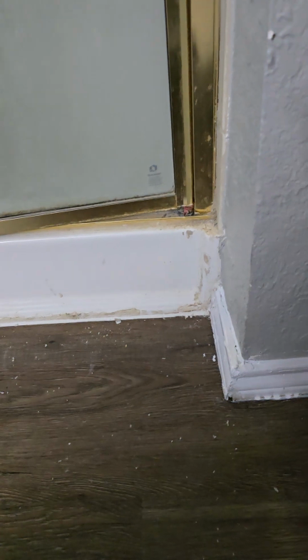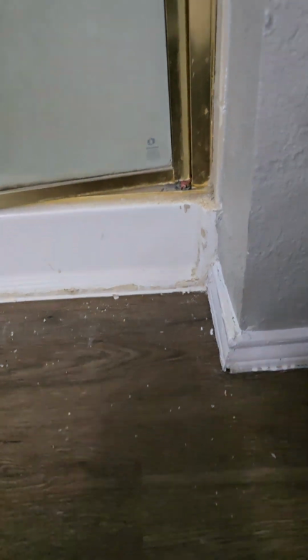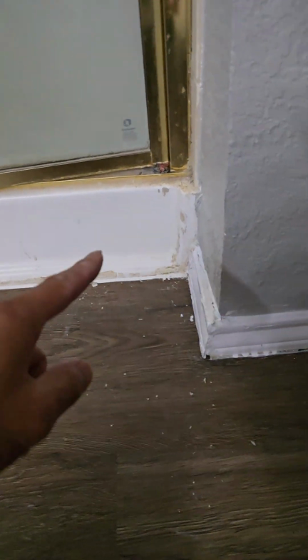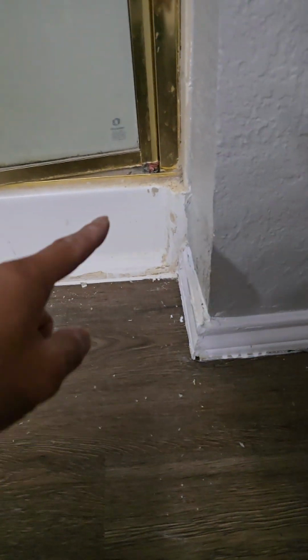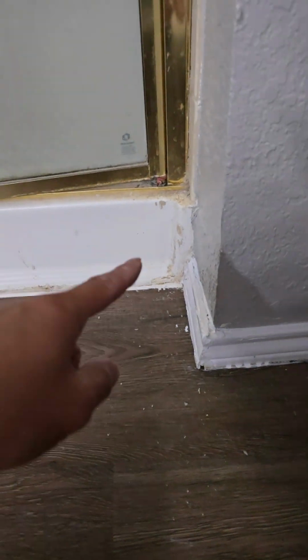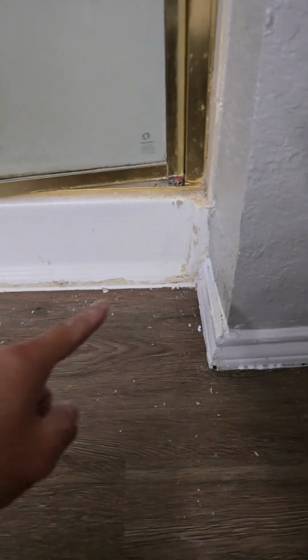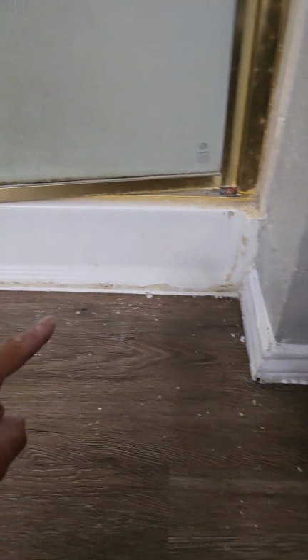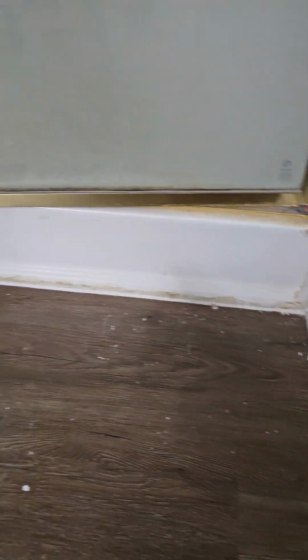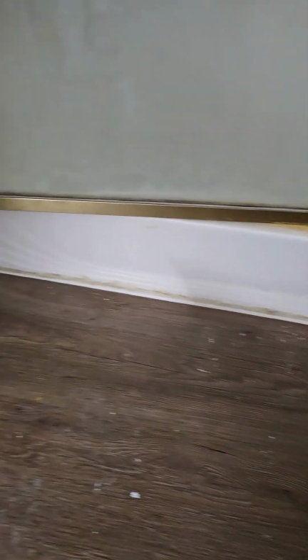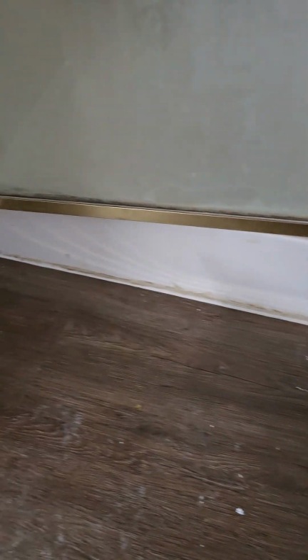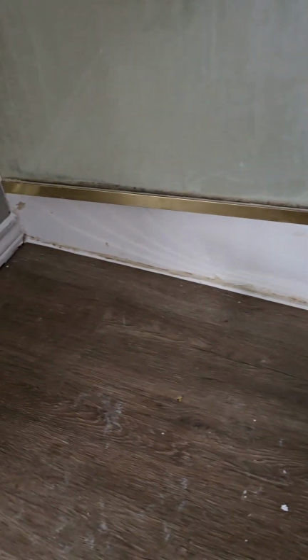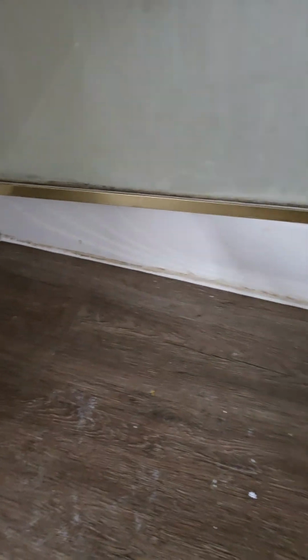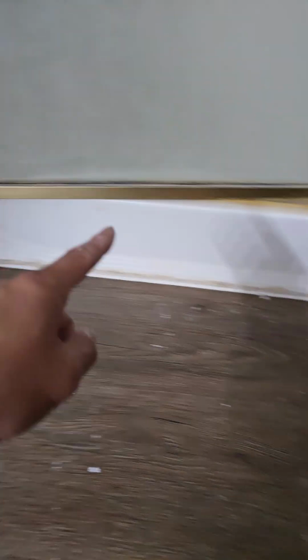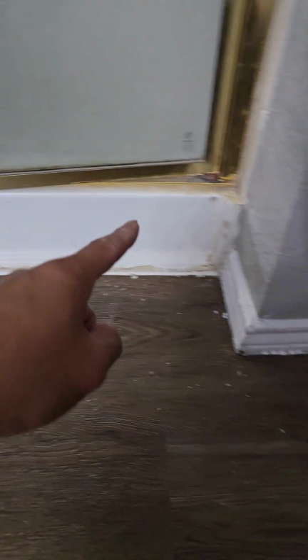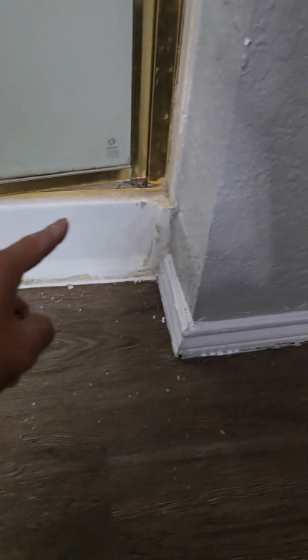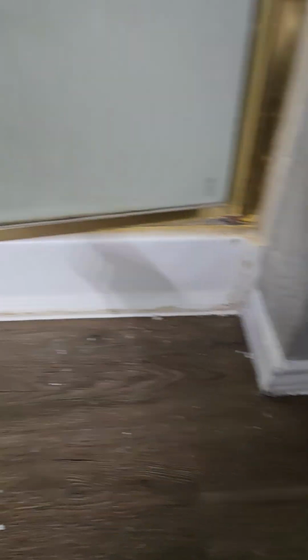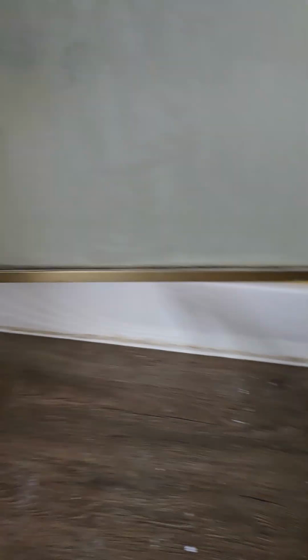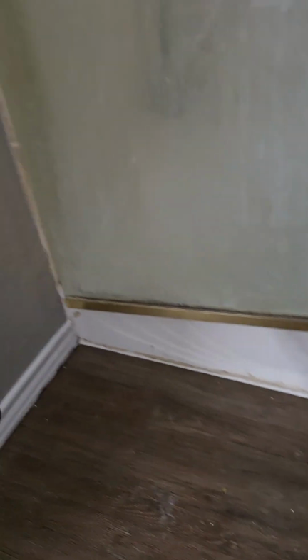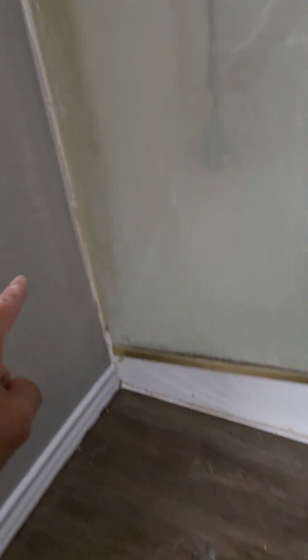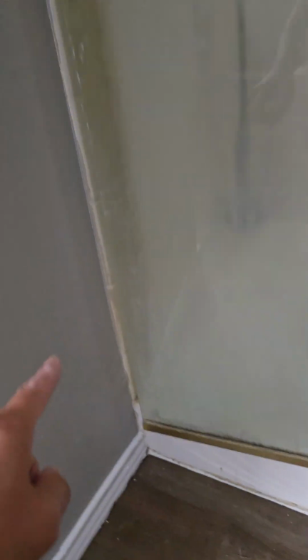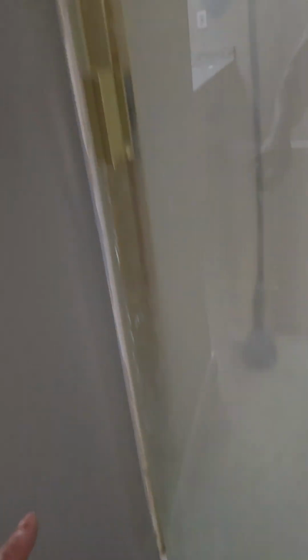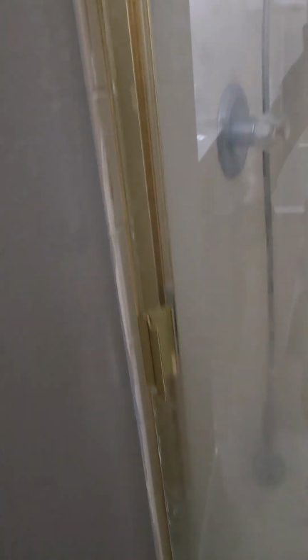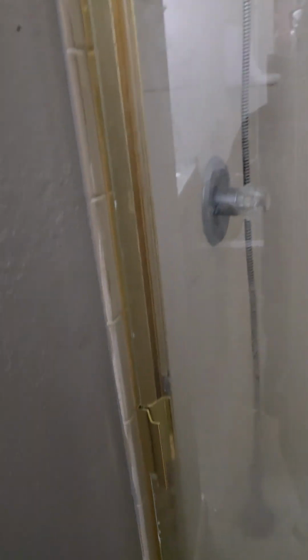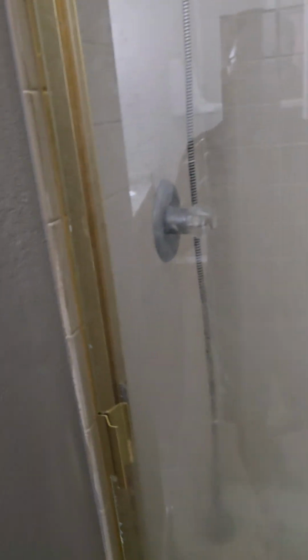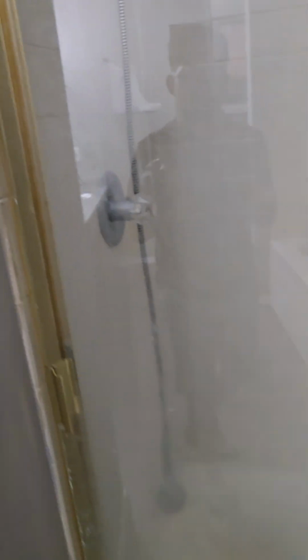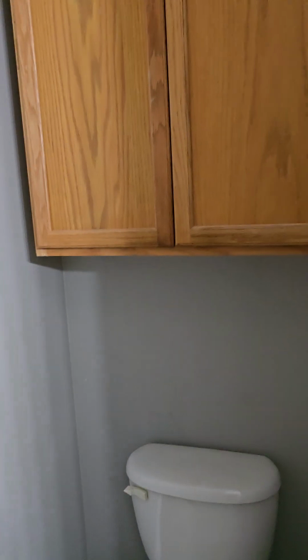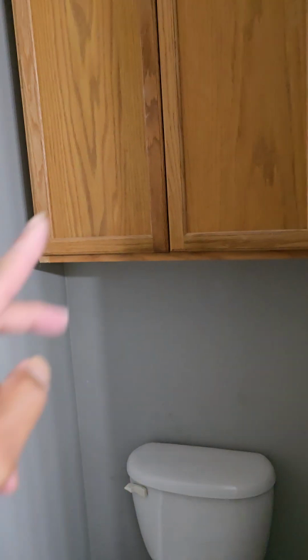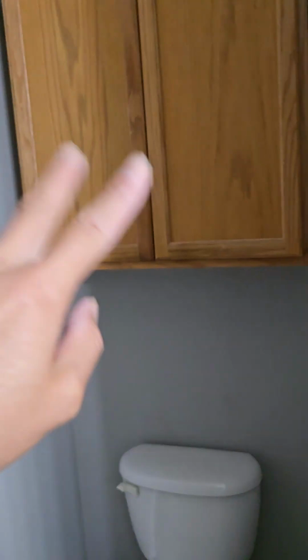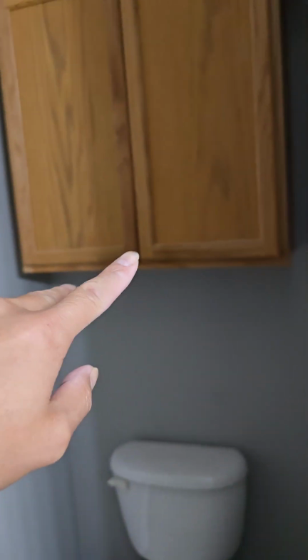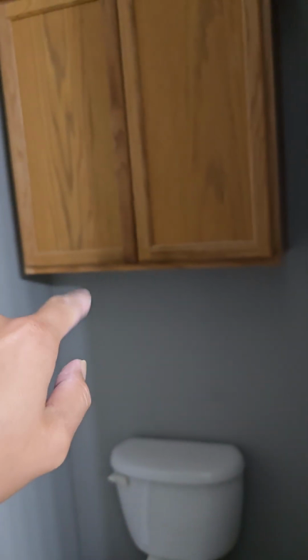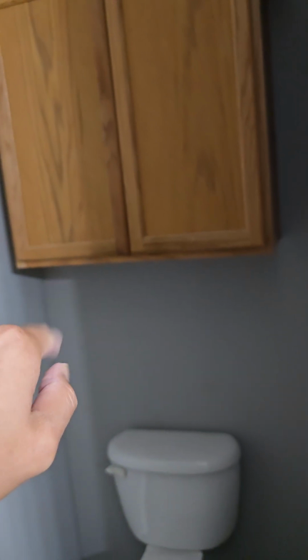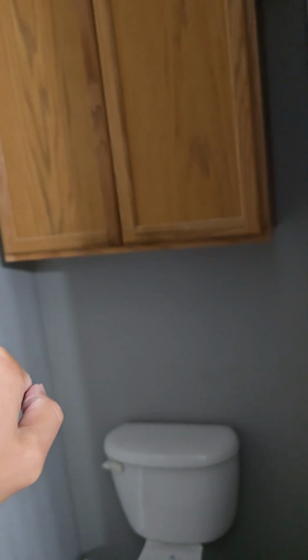Same thing here — can you help me remove all this caulking to make it more appealing? Cabinet handle here as well.